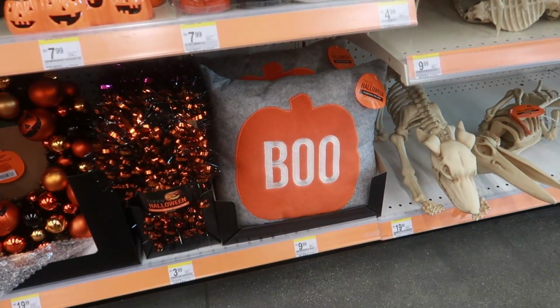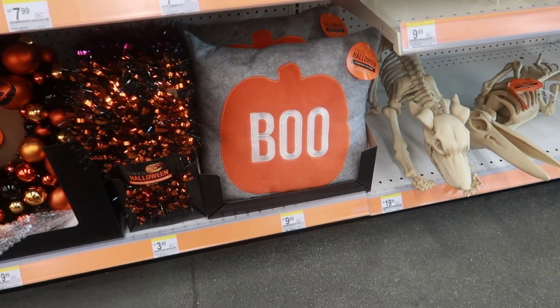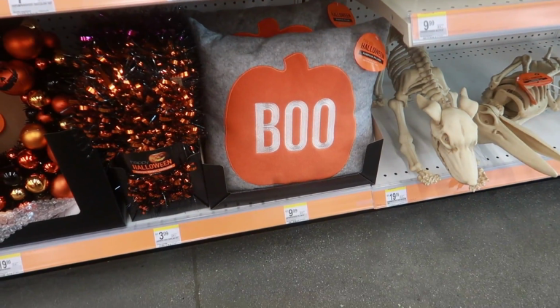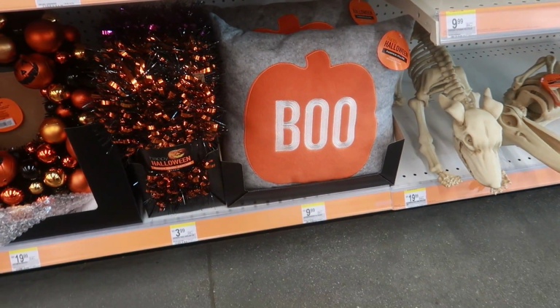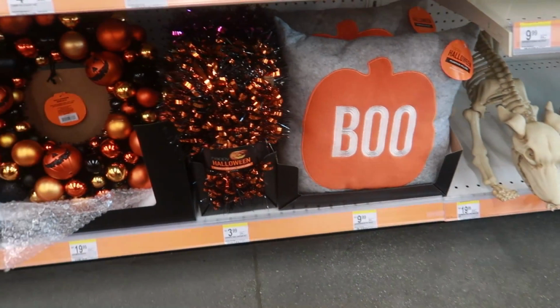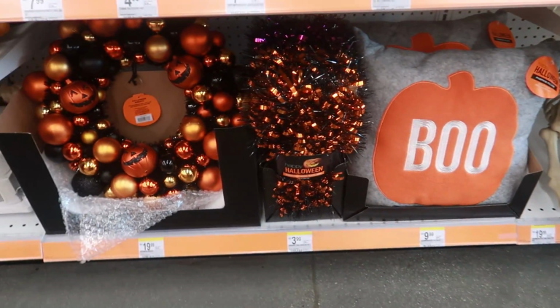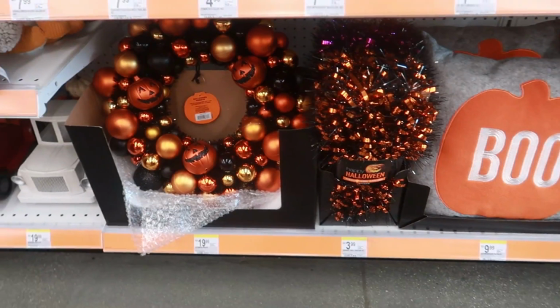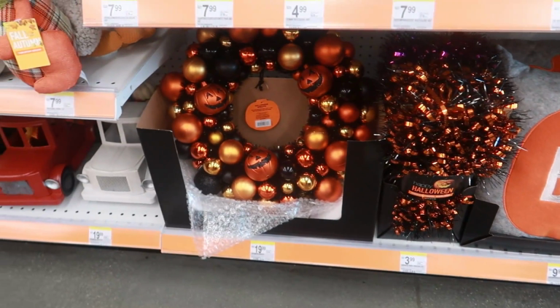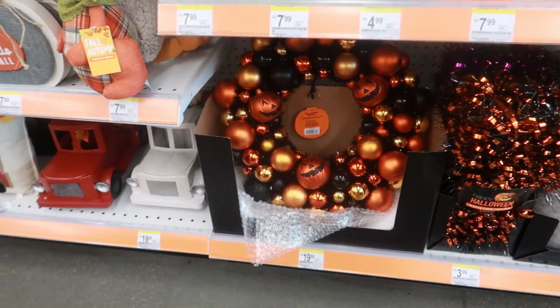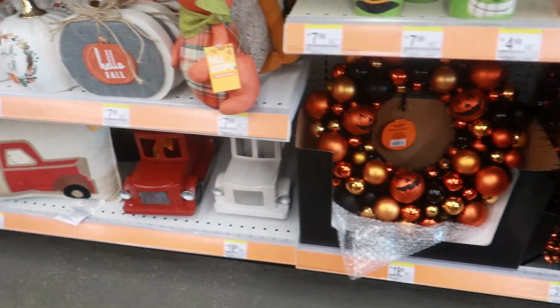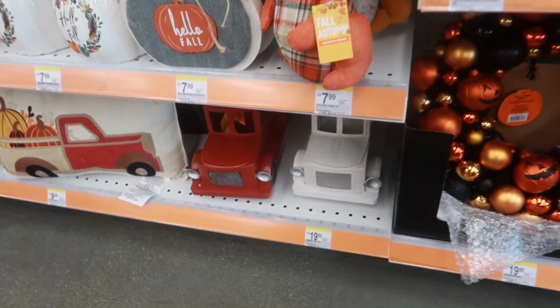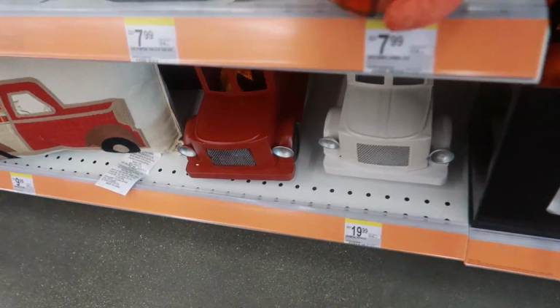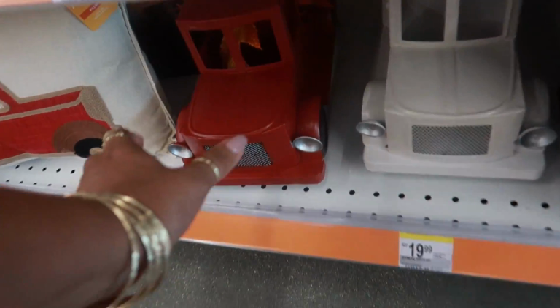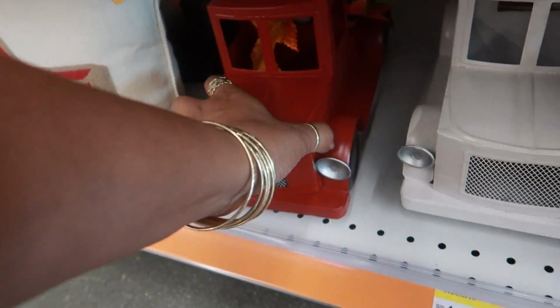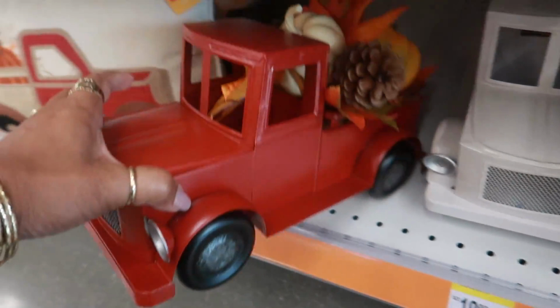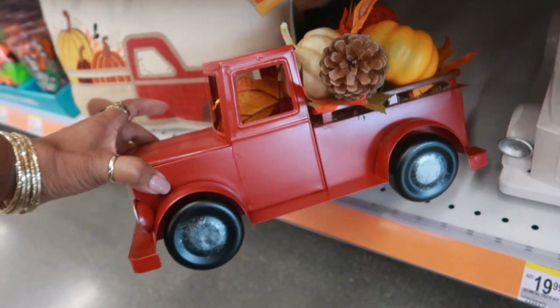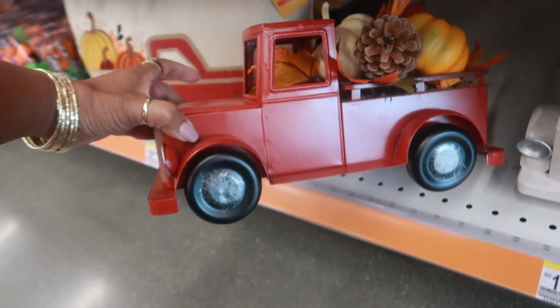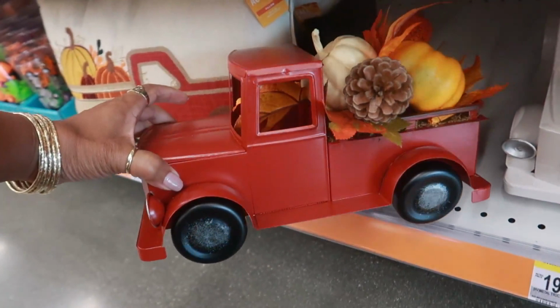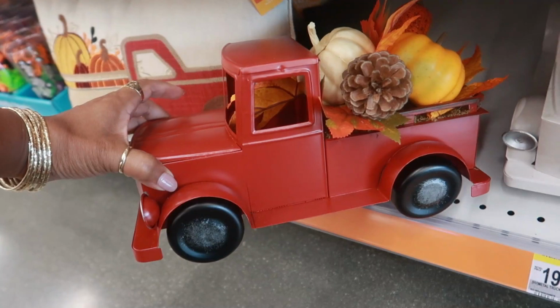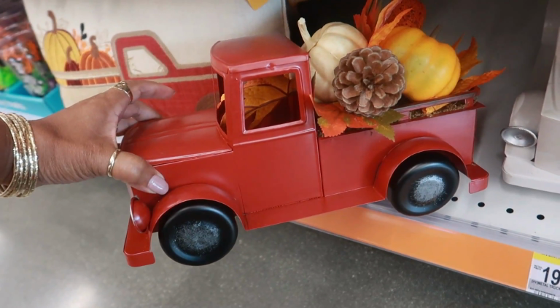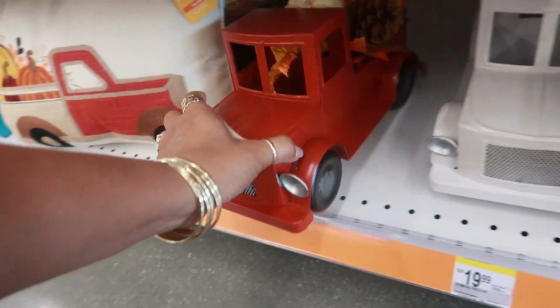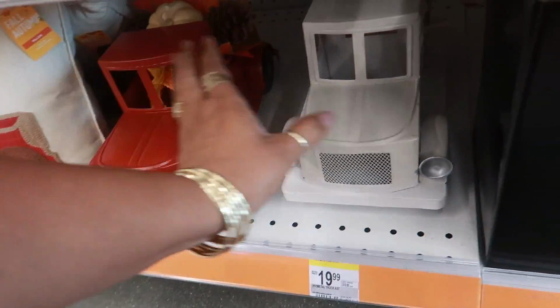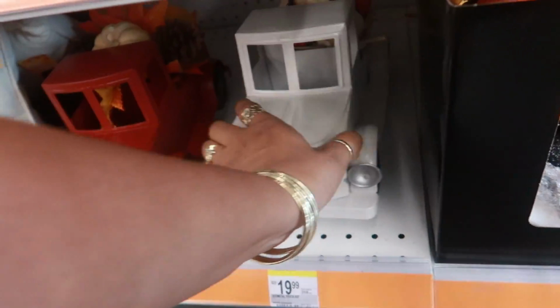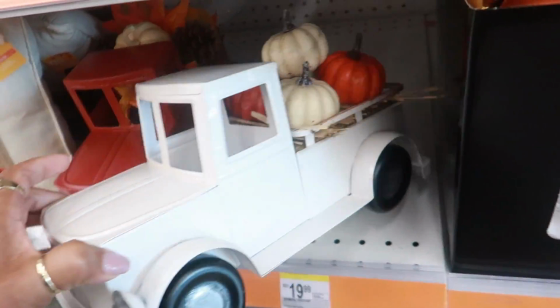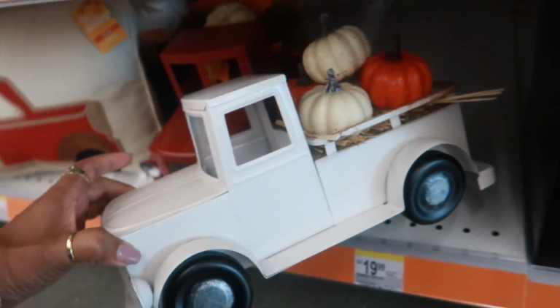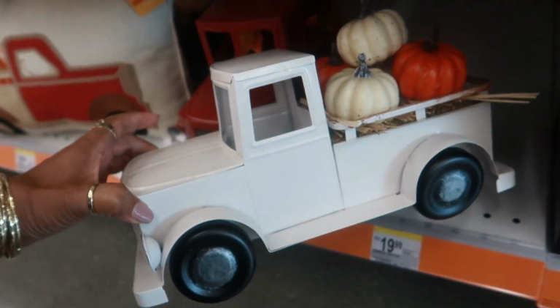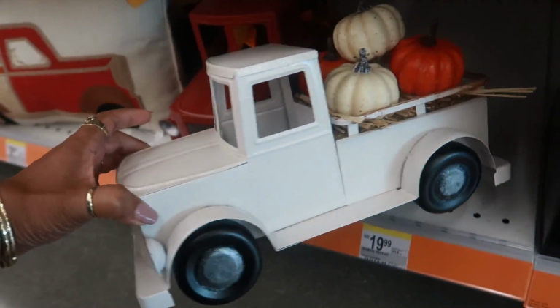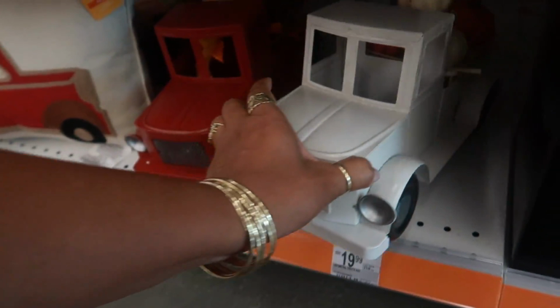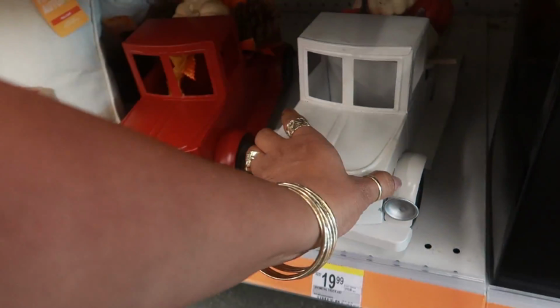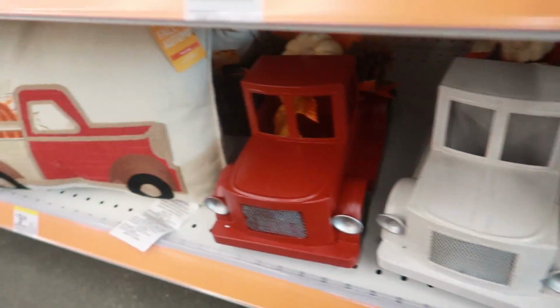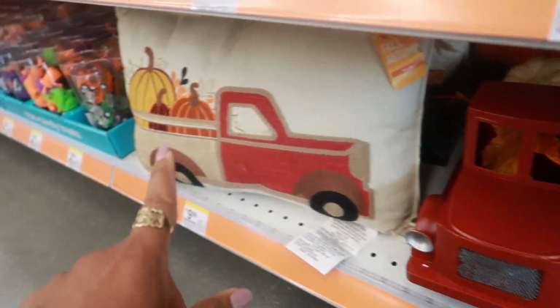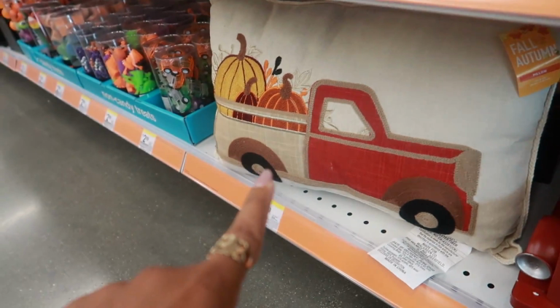There's a cute pillow for $10, the wreath is $19.99, and there's even some trucks — these are $20. I like the white one. That pillow is $10.